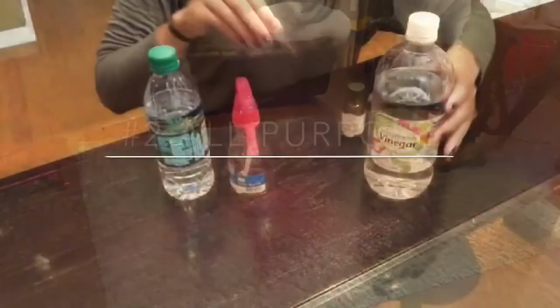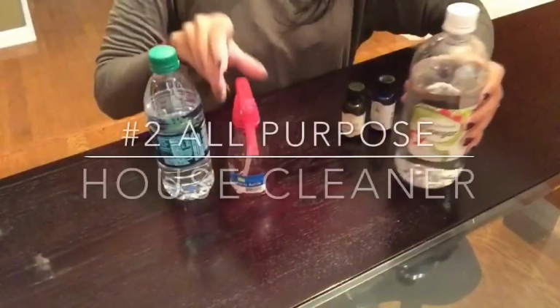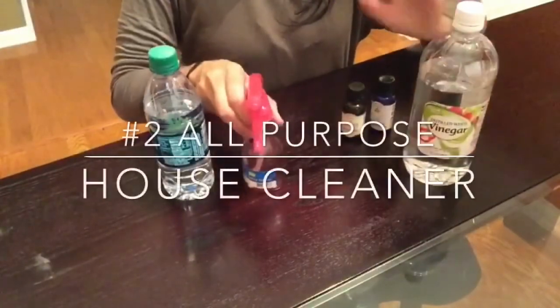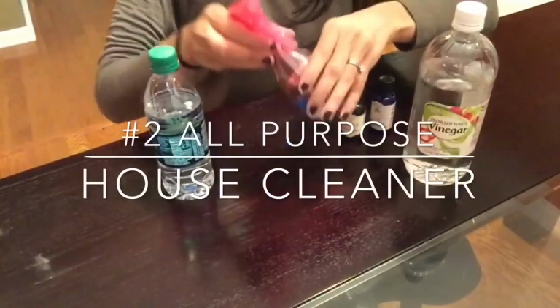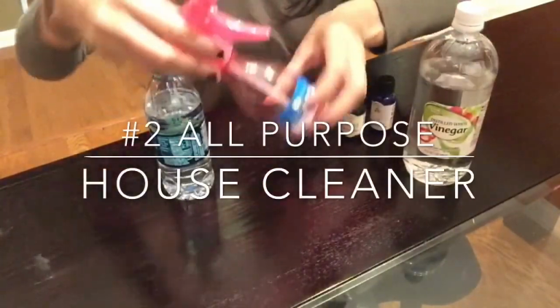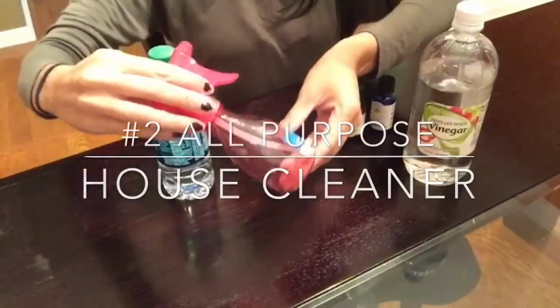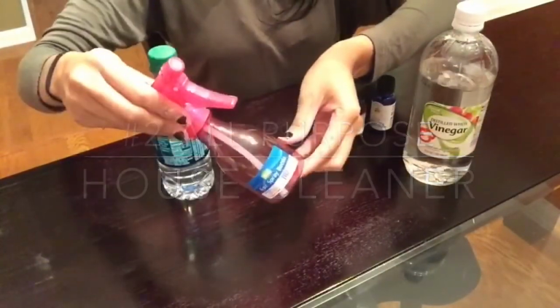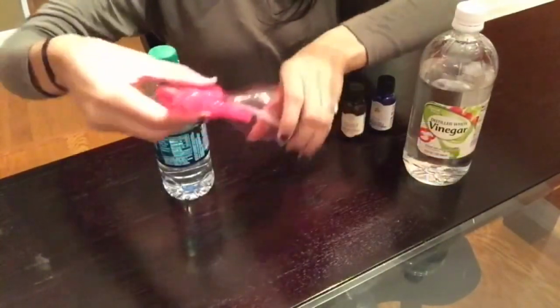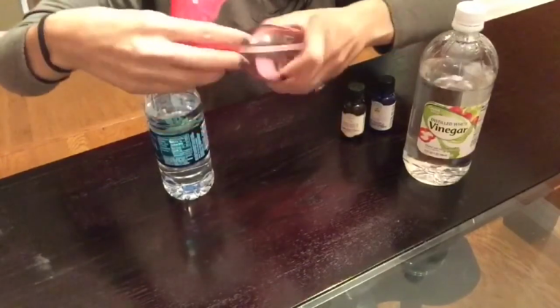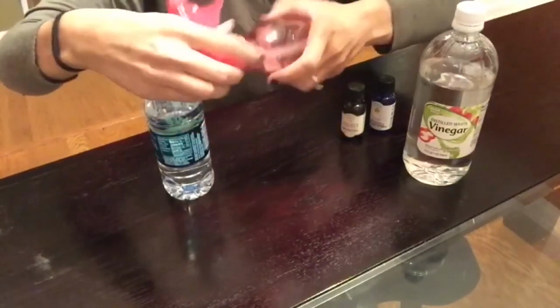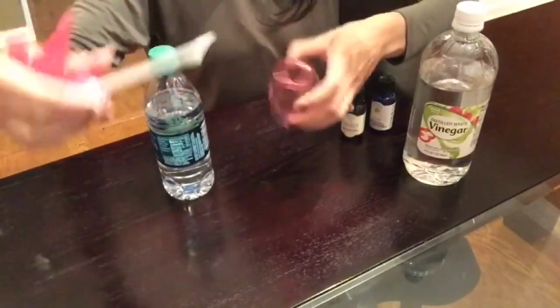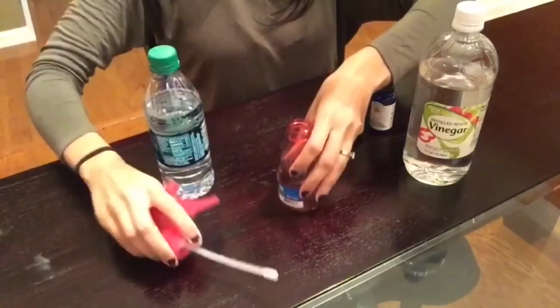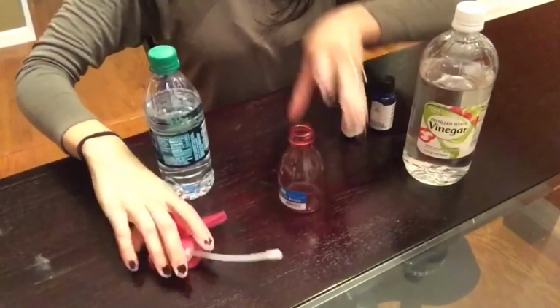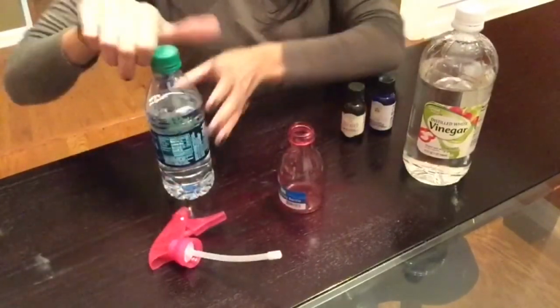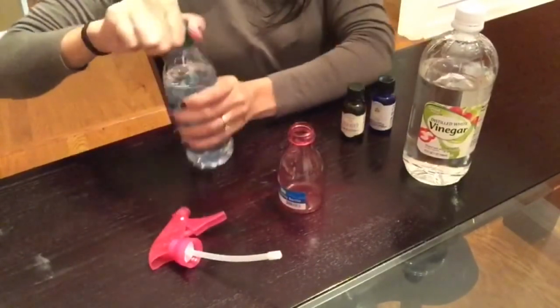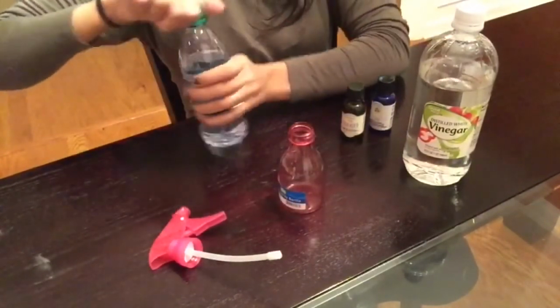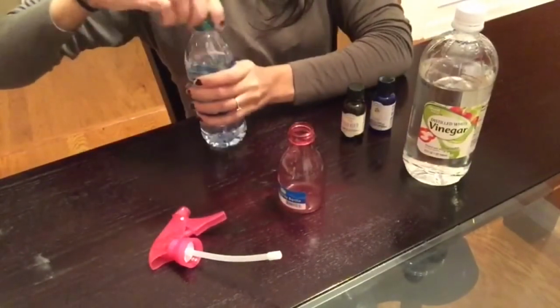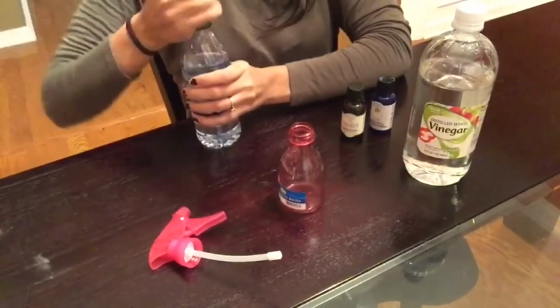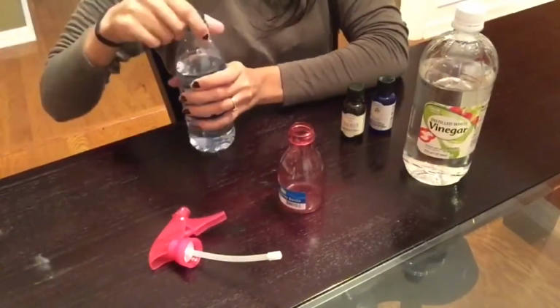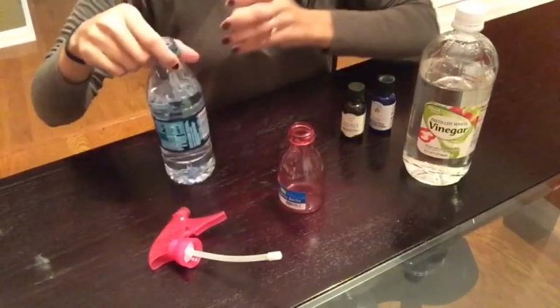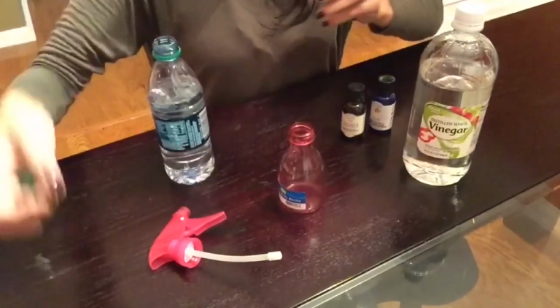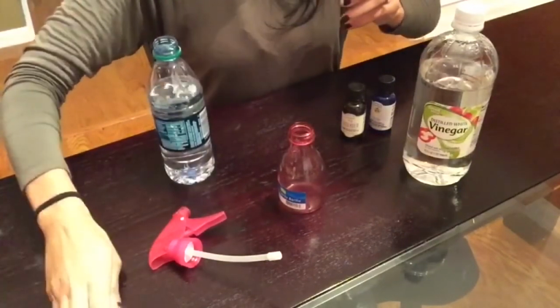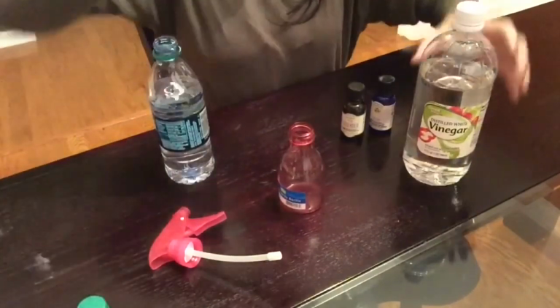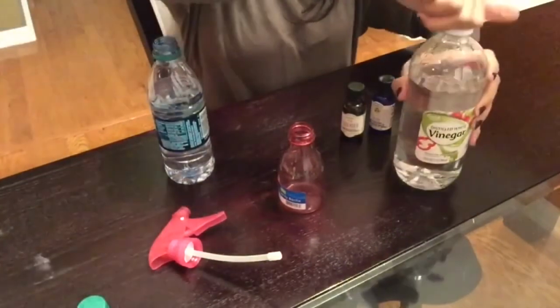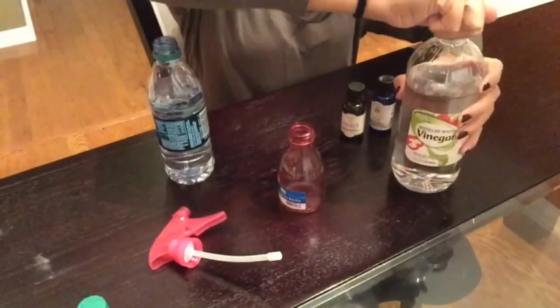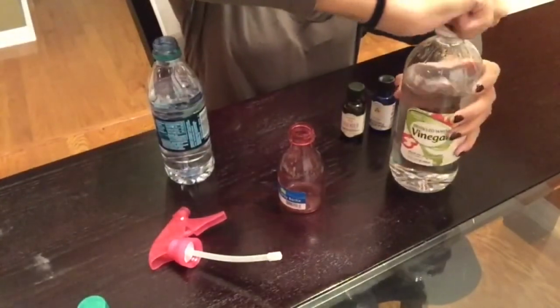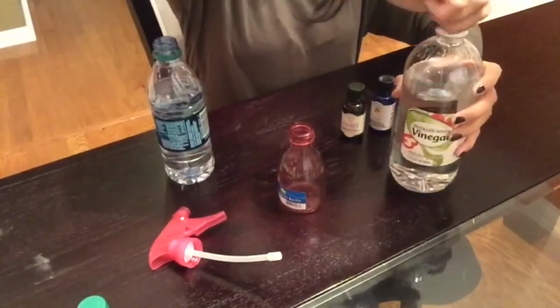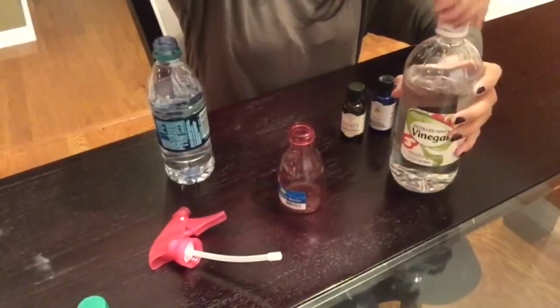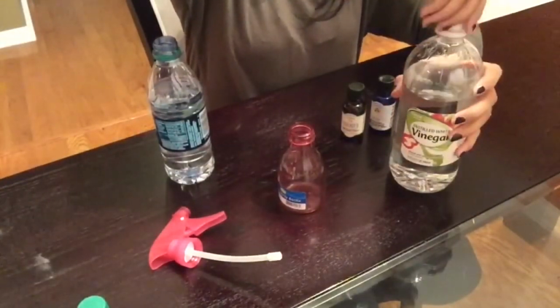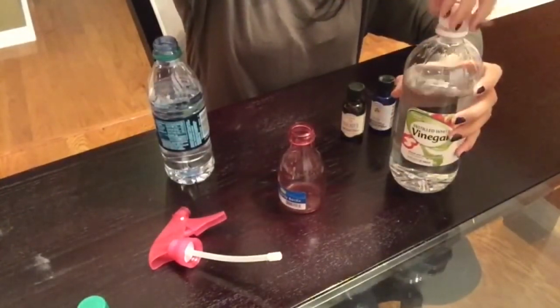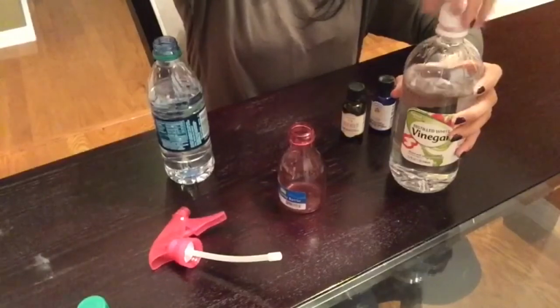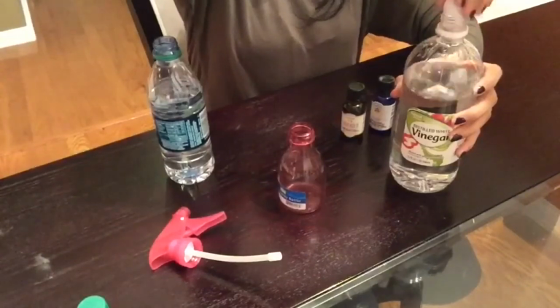For this next DIY I will be making some all-purpose cleaner for my home. First, I will add some distilled white vinegar. Then I will add some water and a few drops each of my lavender and lemon essential oil, and just shake that all up.